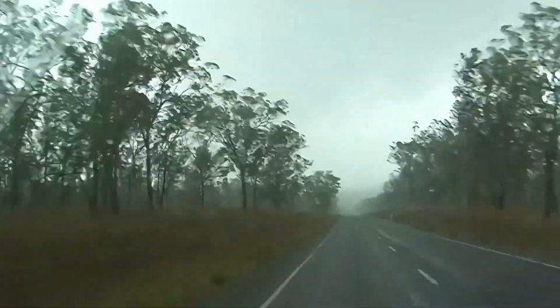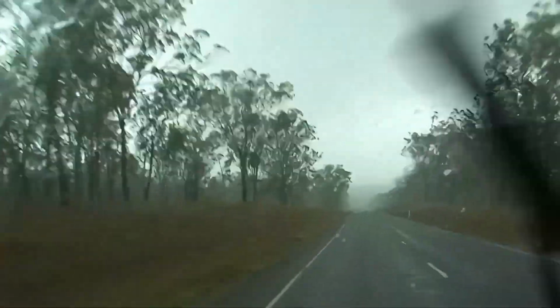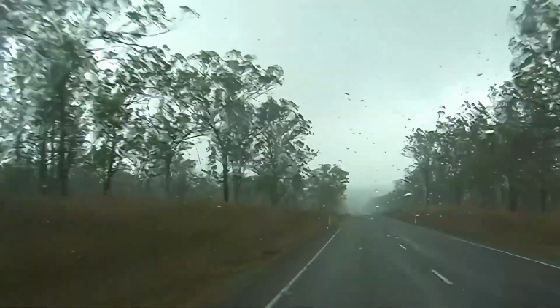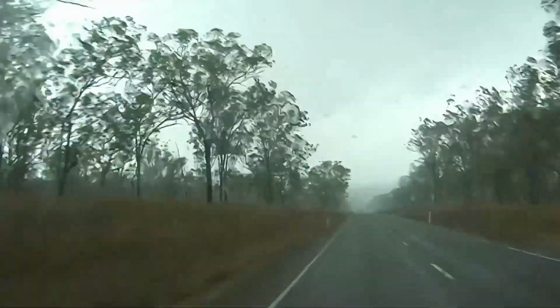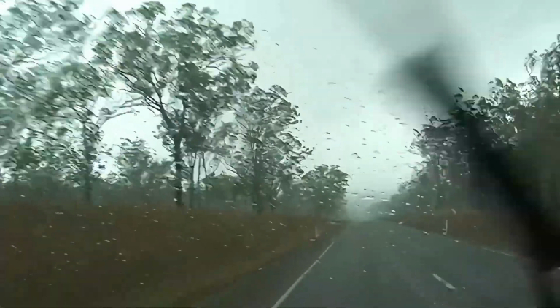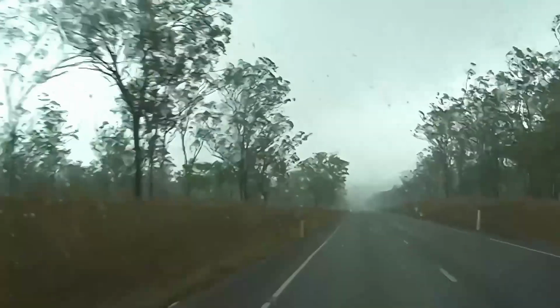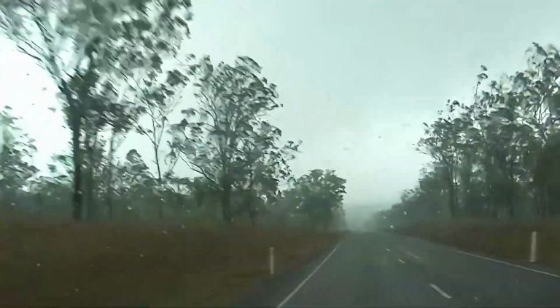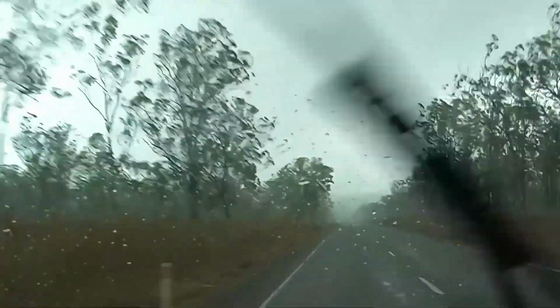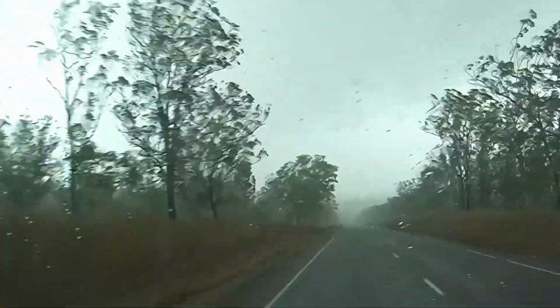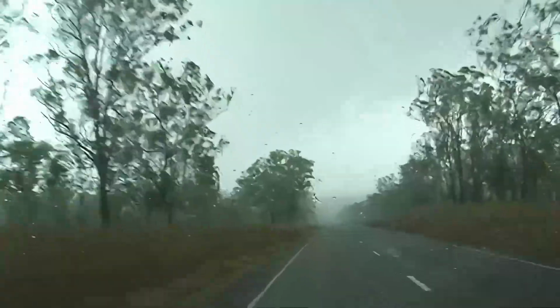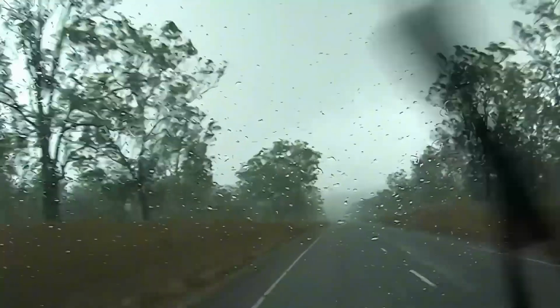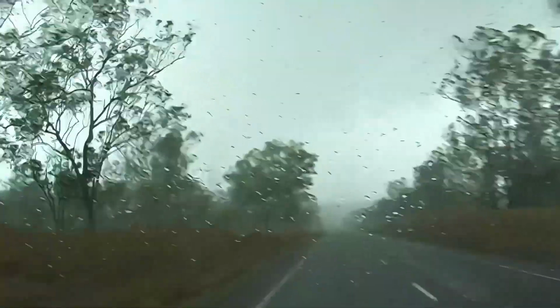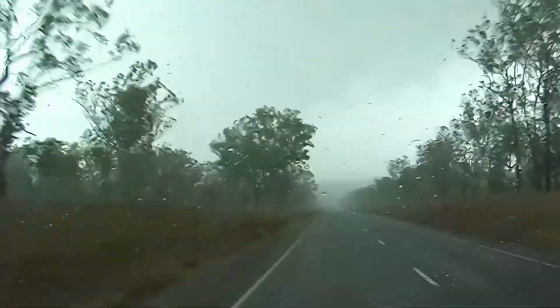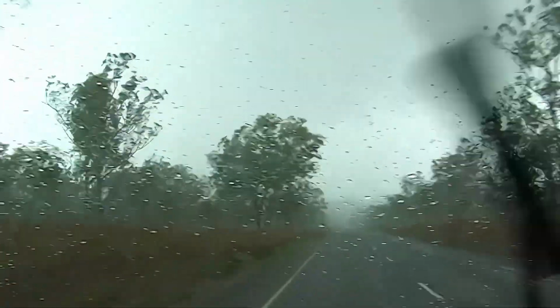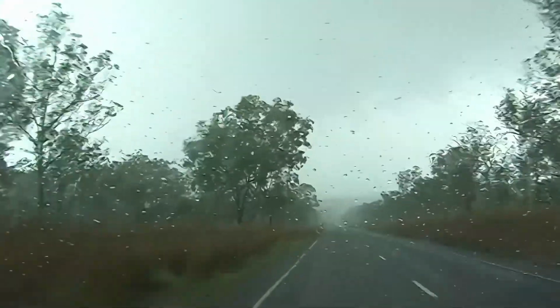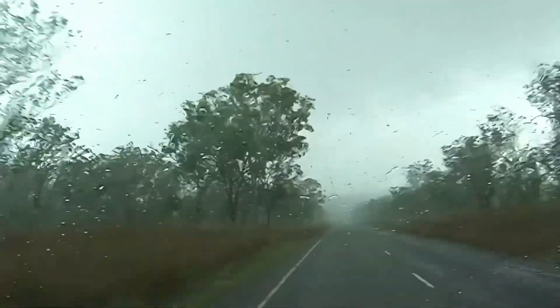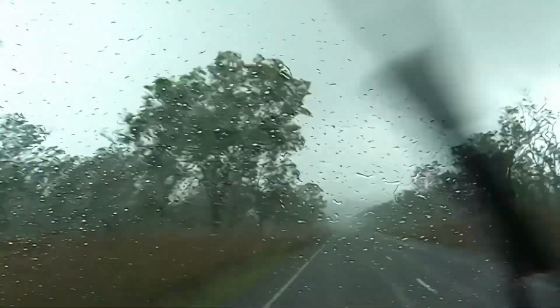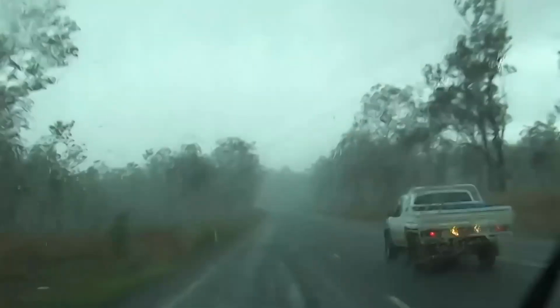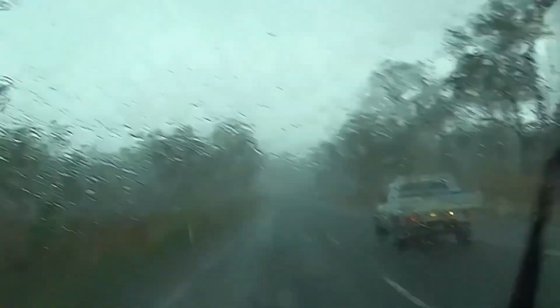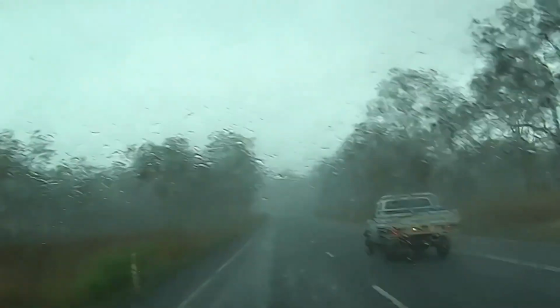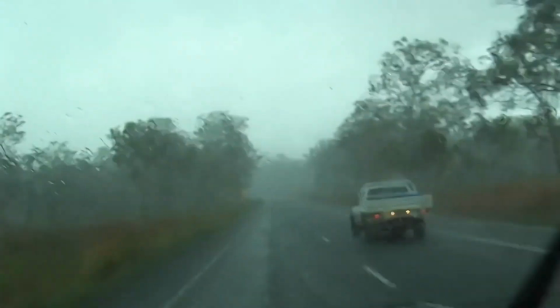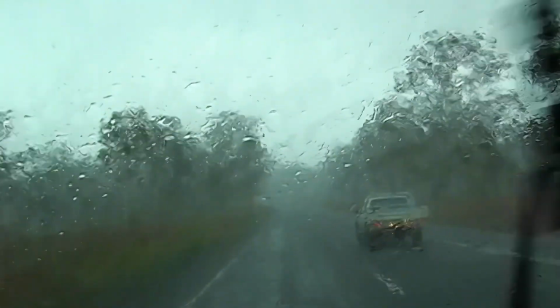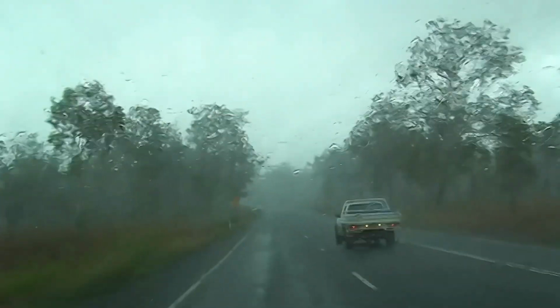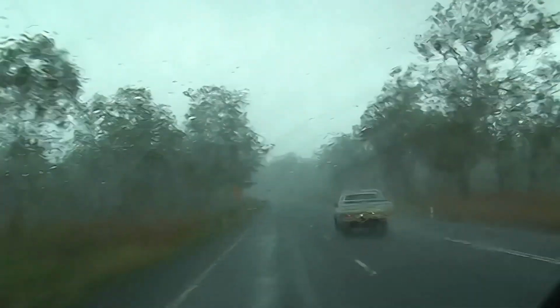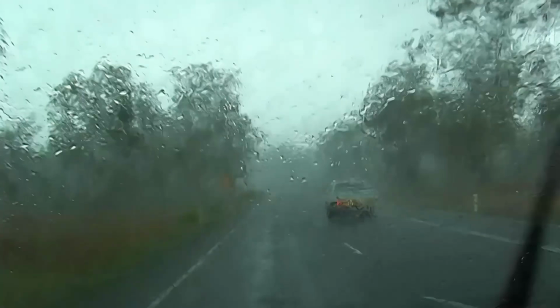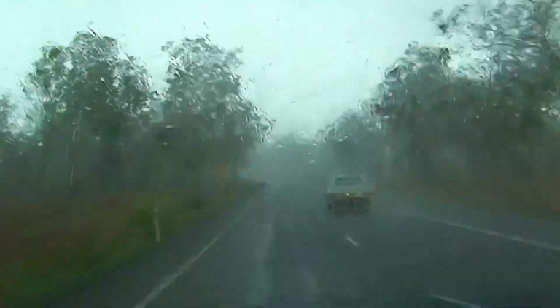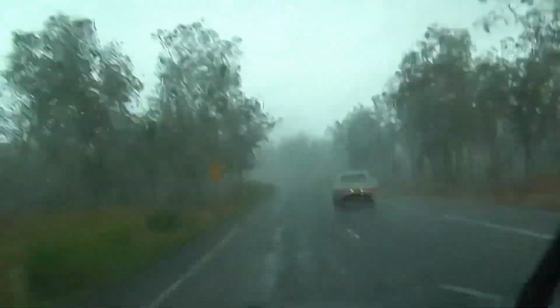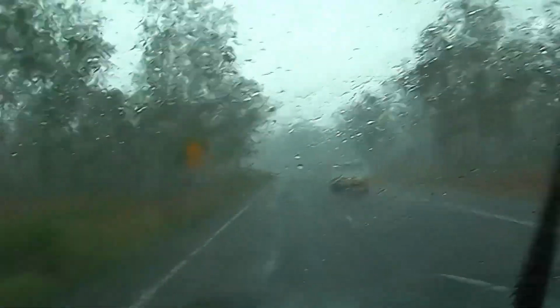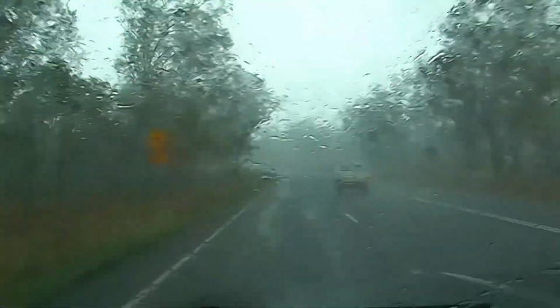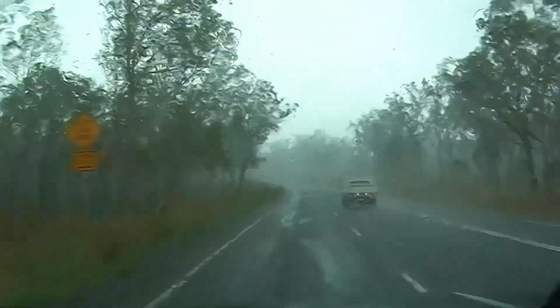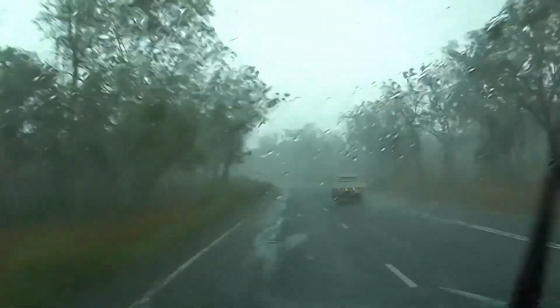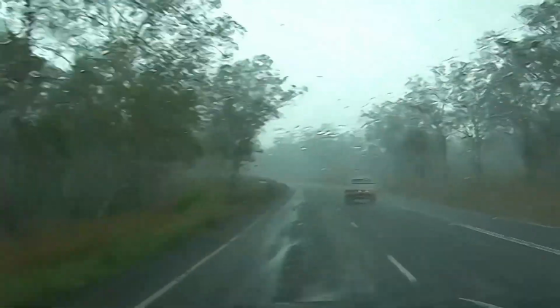A bit more of a gust in — hail stones! Large hail, large hail. I heard one on the side of the car — bang.